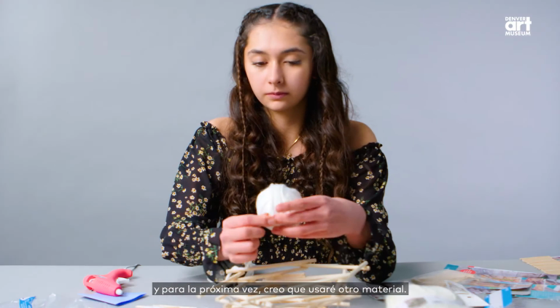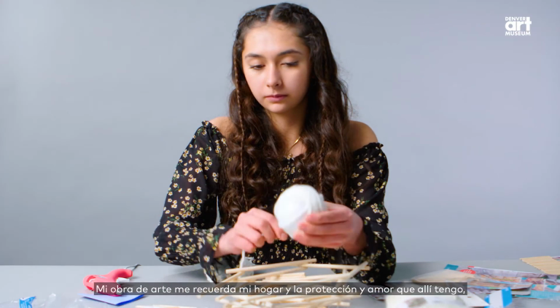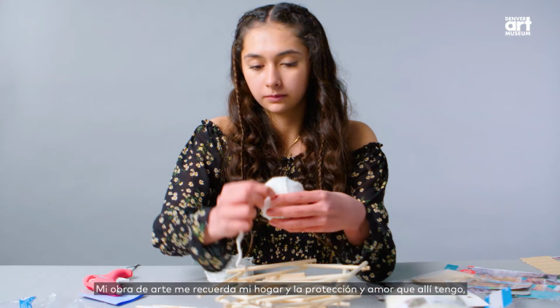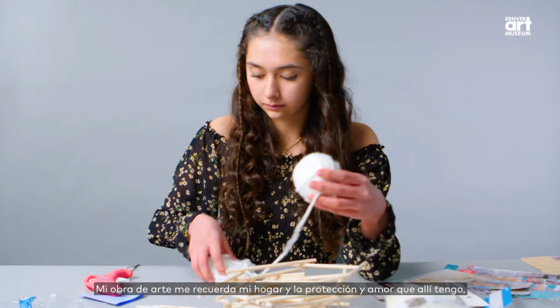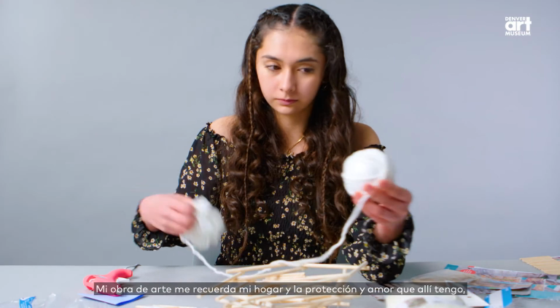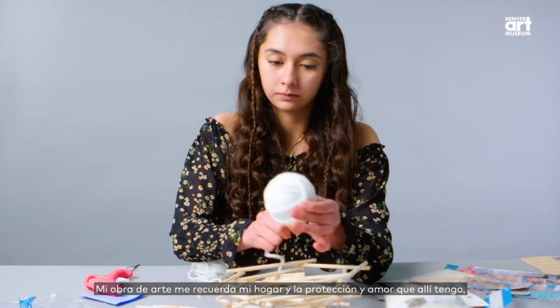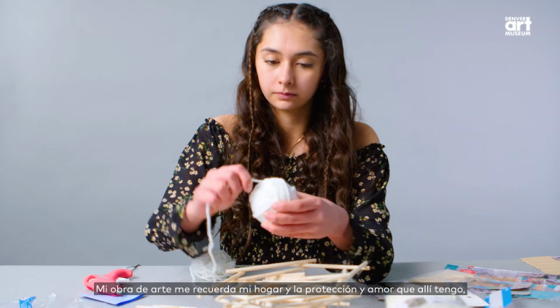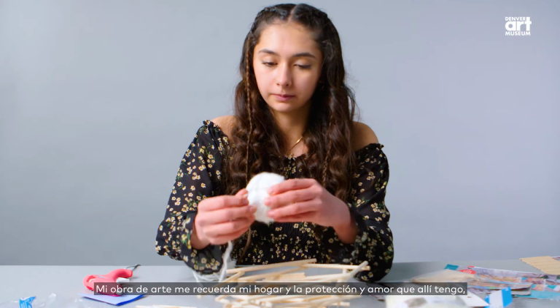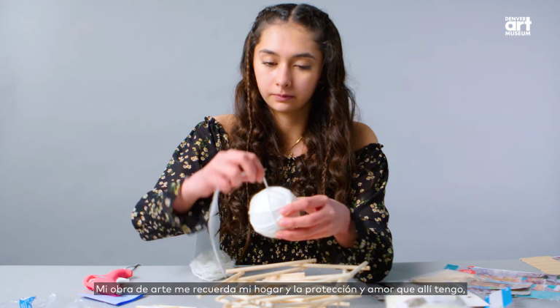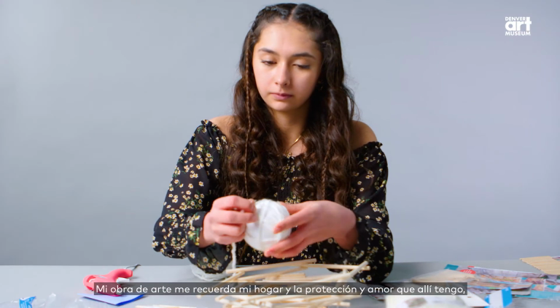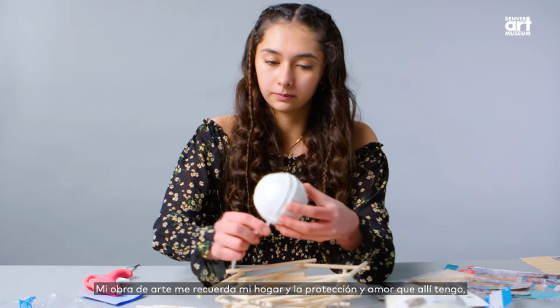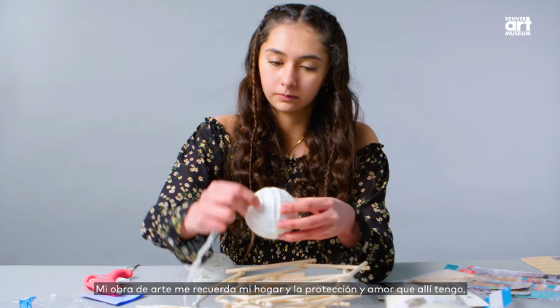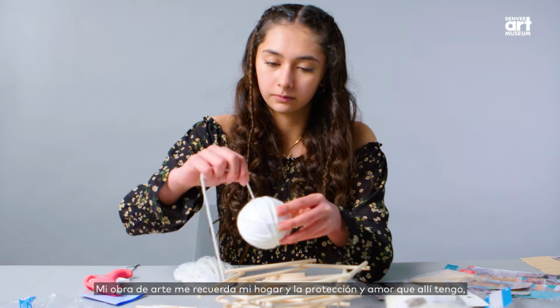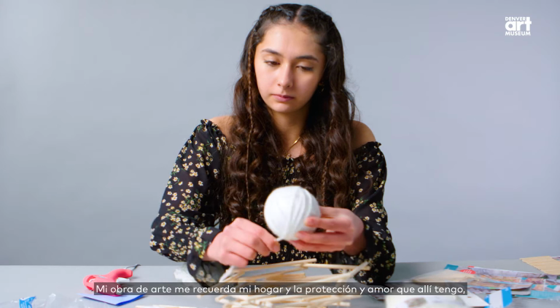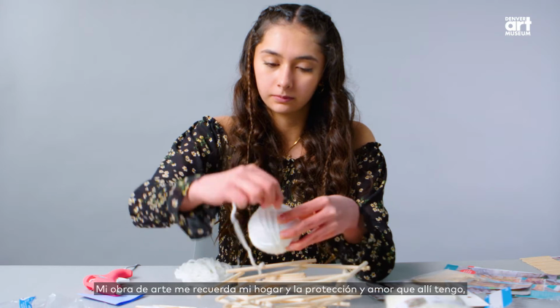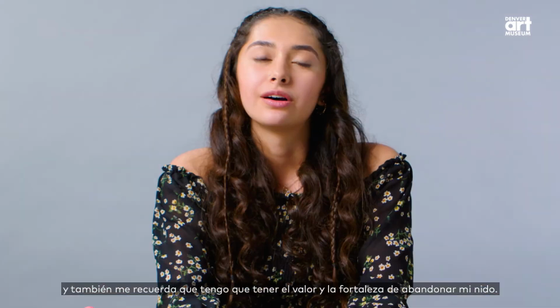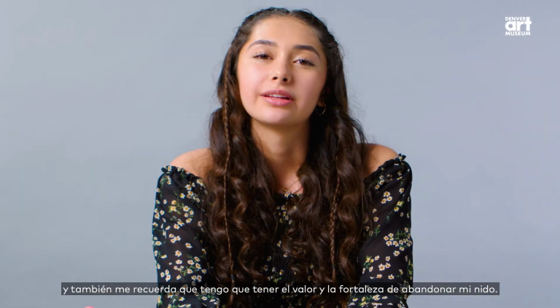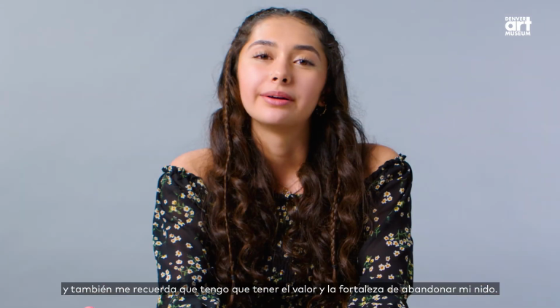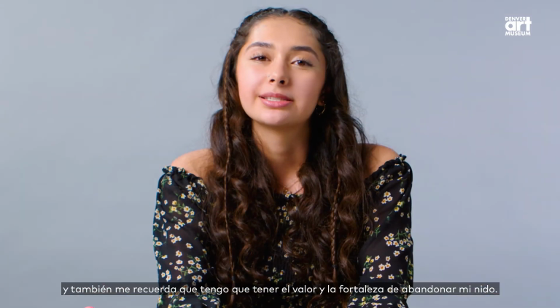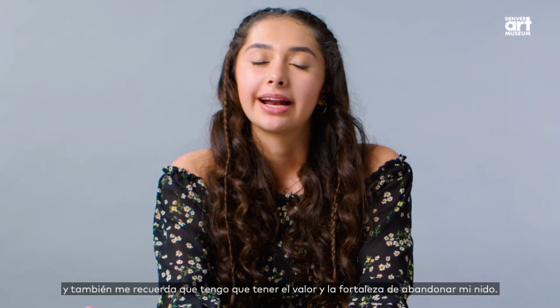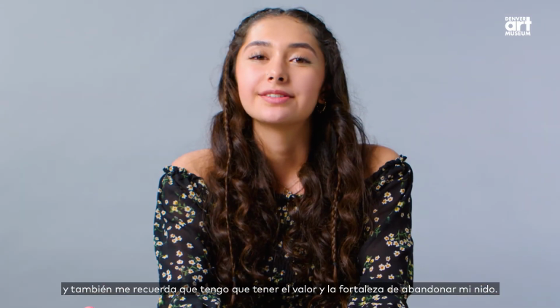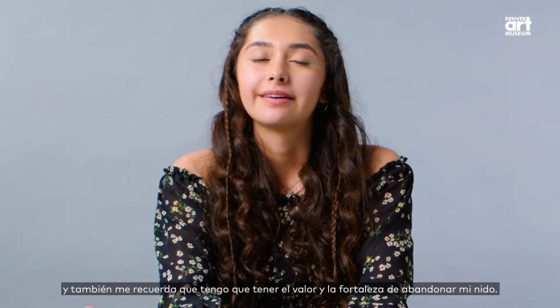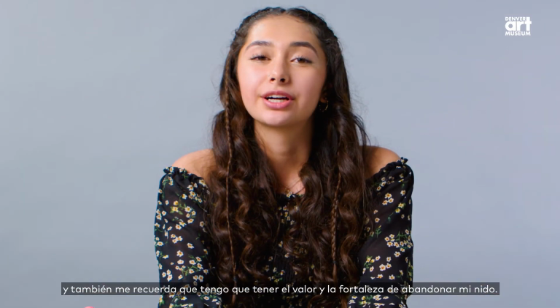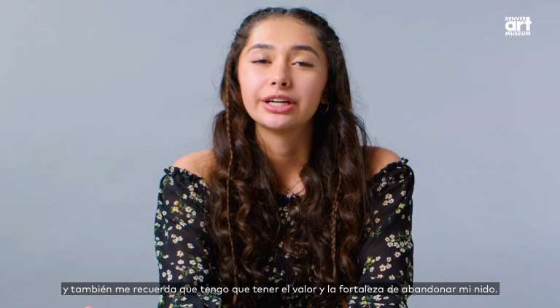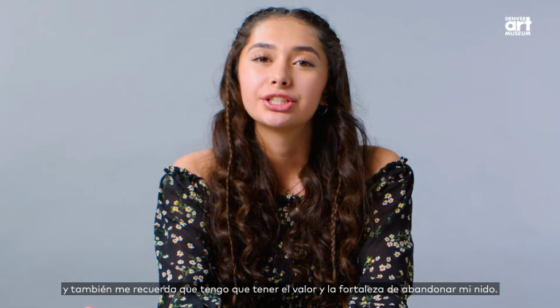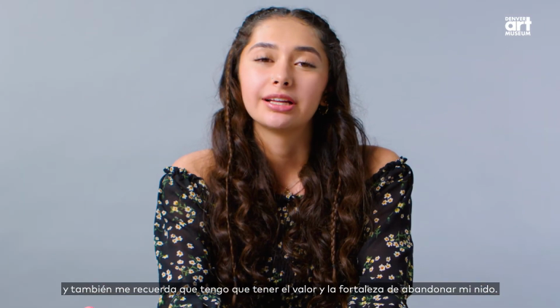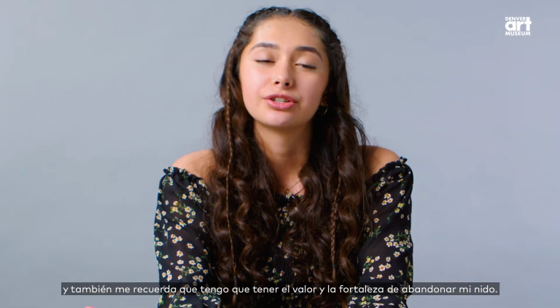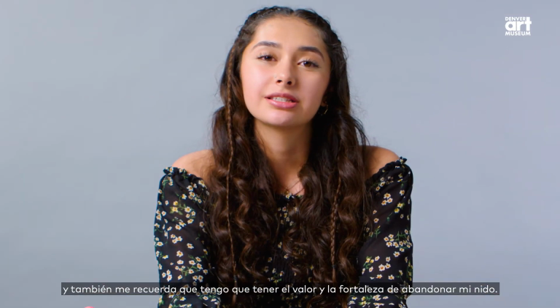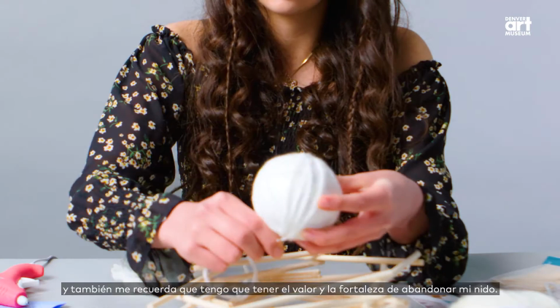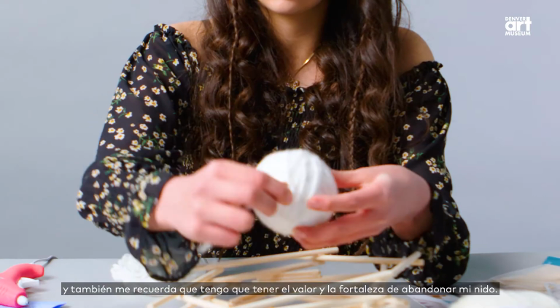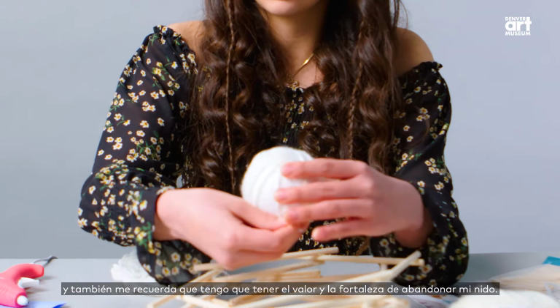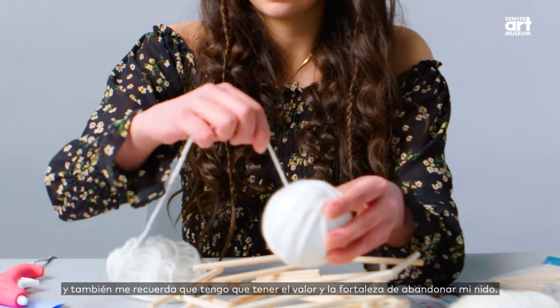My artwork reminds me of home and the protection and love that I have at home. And also, it reminds me that I have to have the courage and strength to leave my nest.